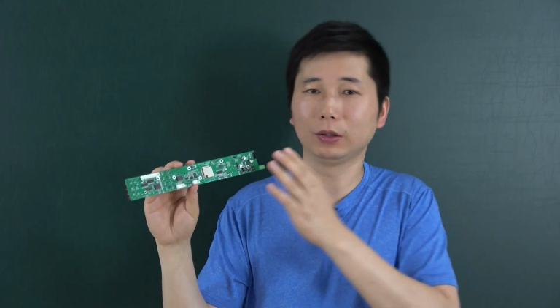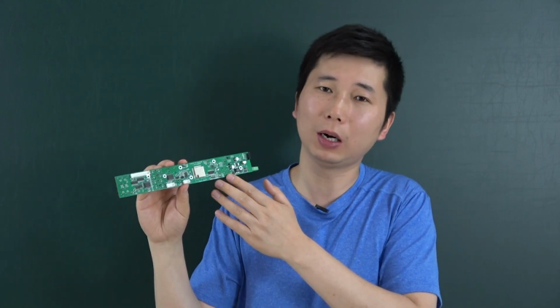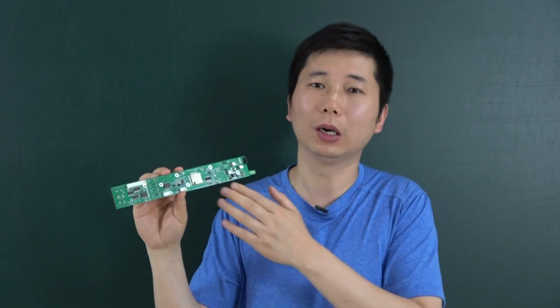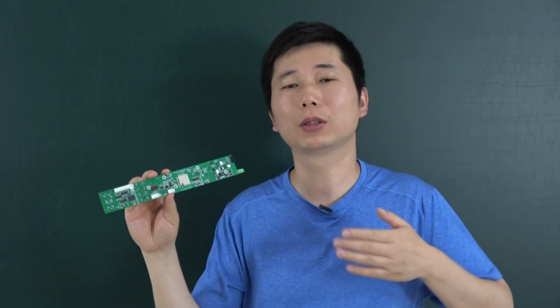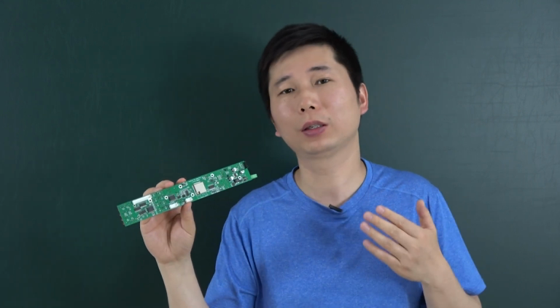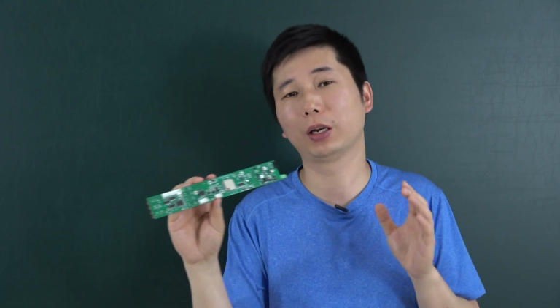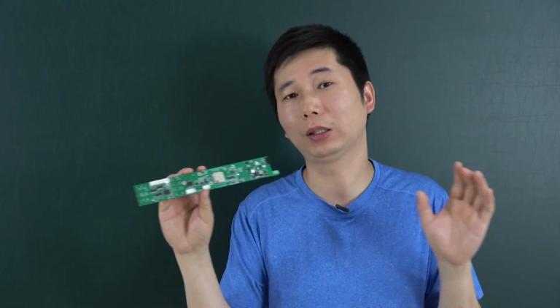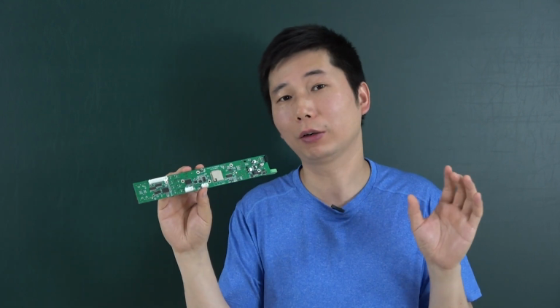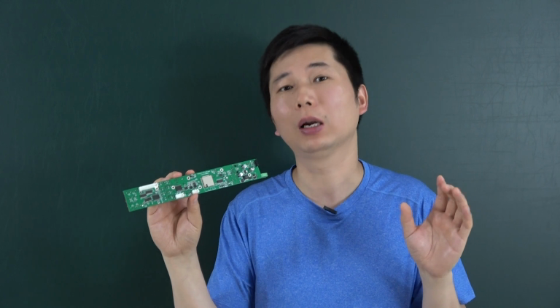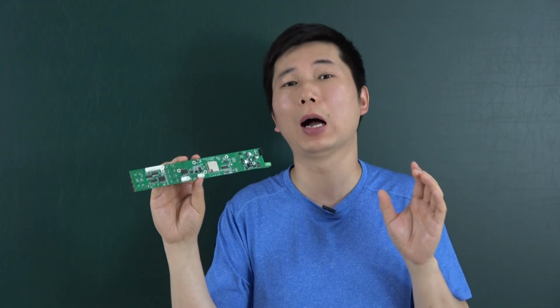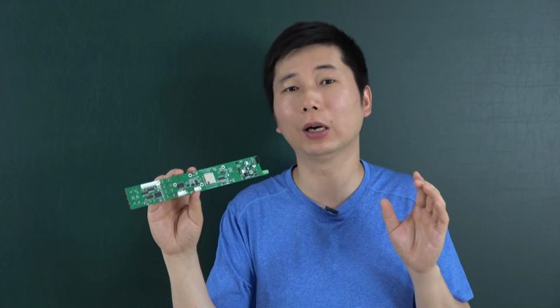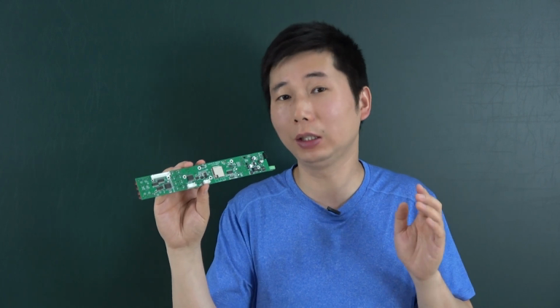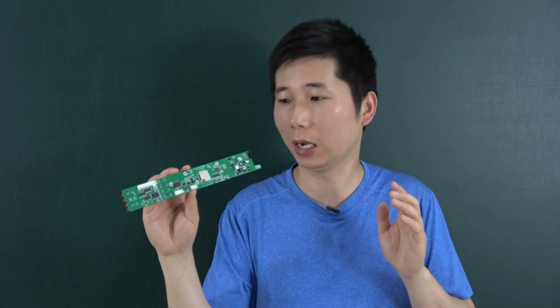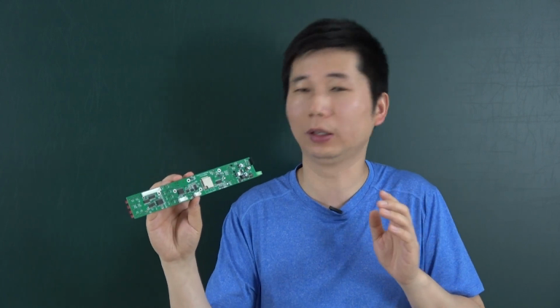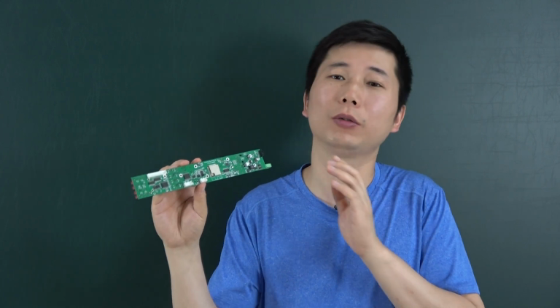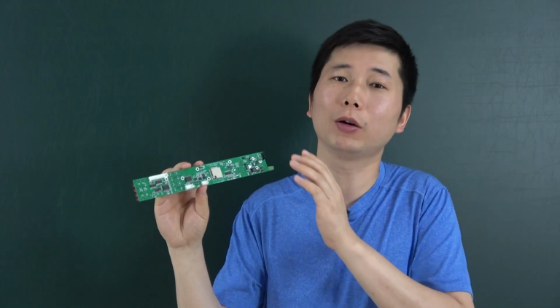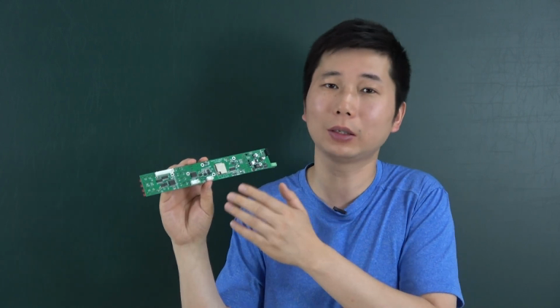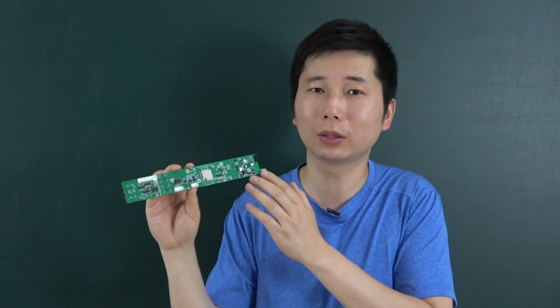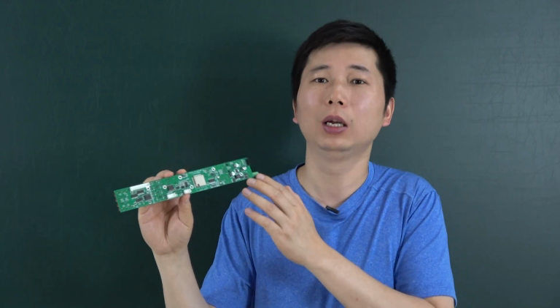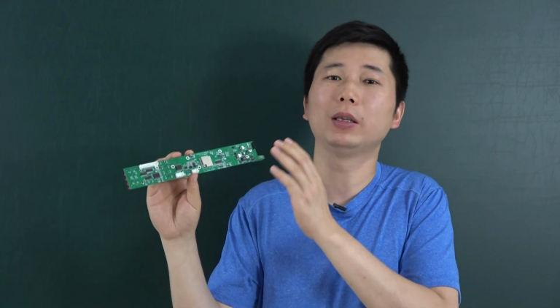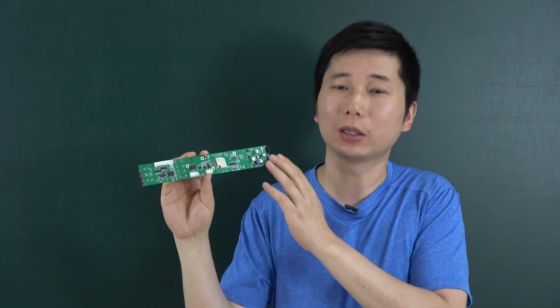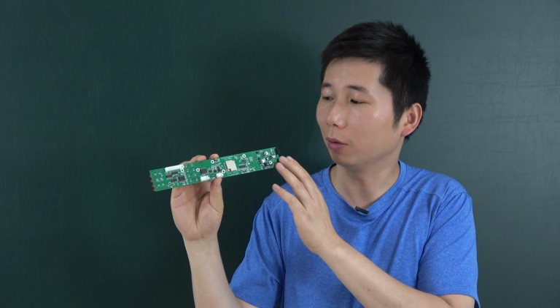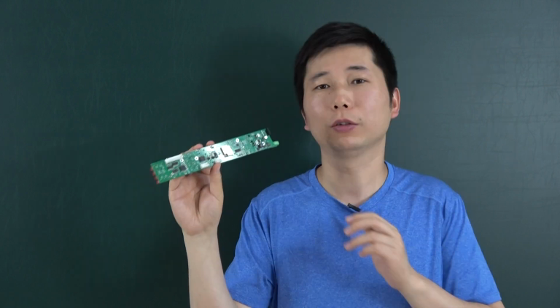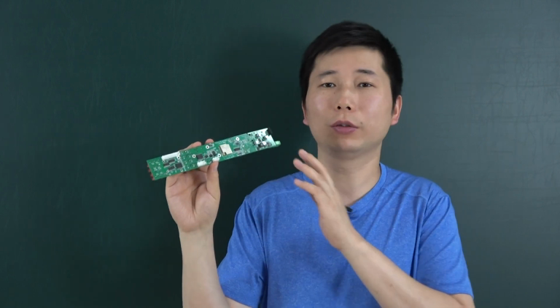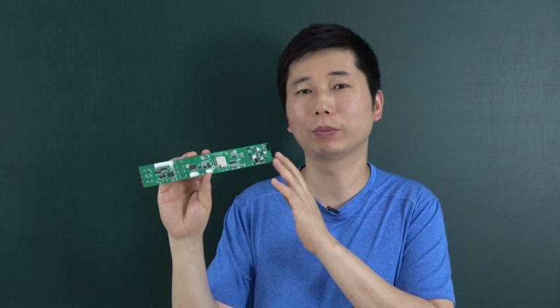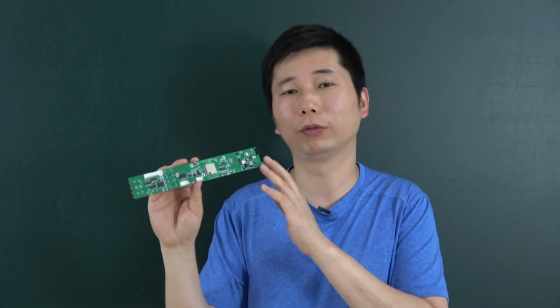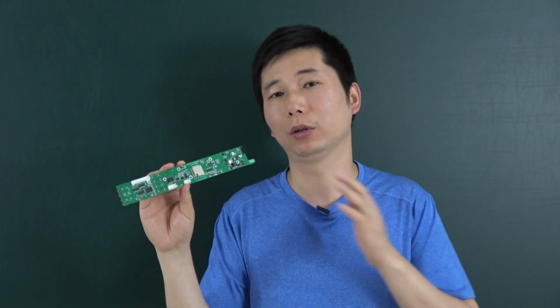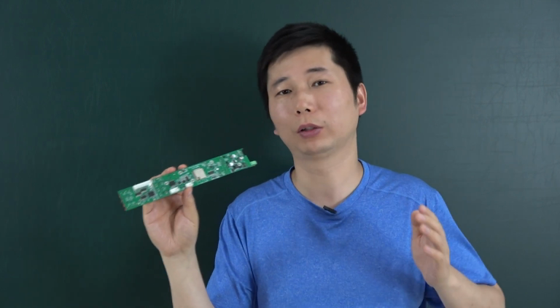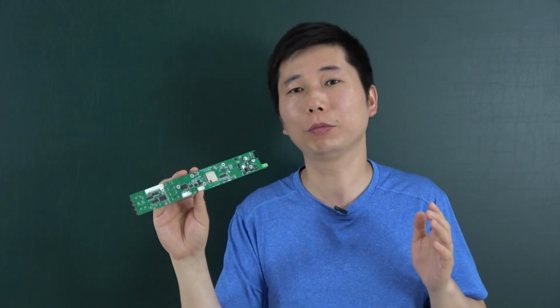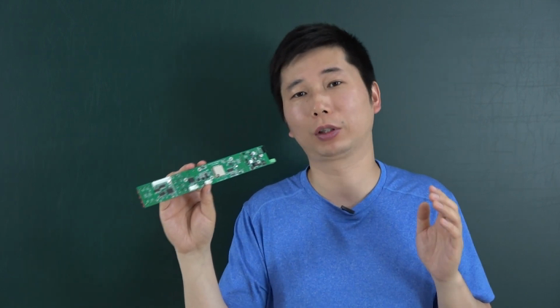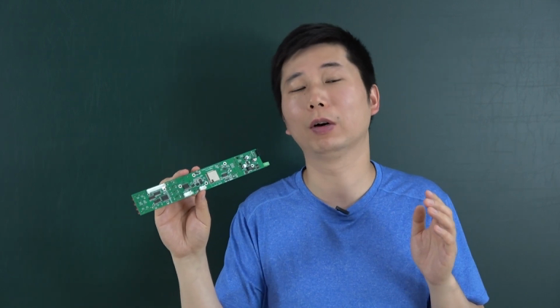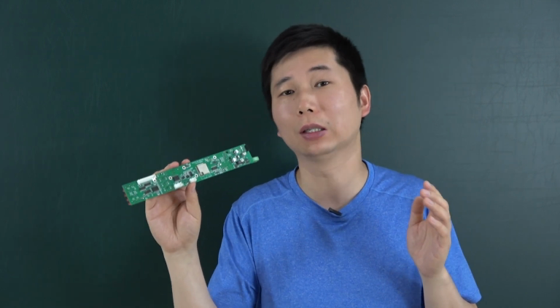This board also supports writing any code in Arduino IDE, and you can use Home Assistant via ESPHome. So you can use this board for your home automation project very easily.